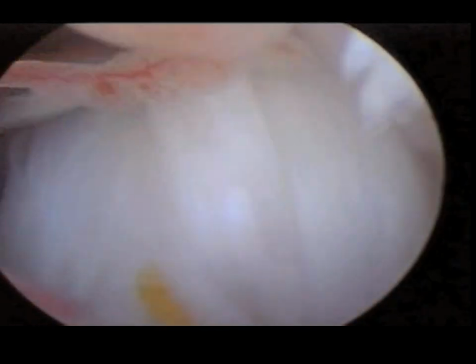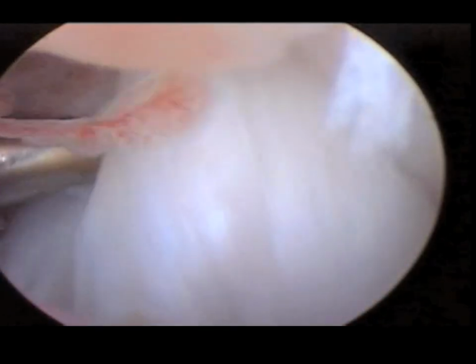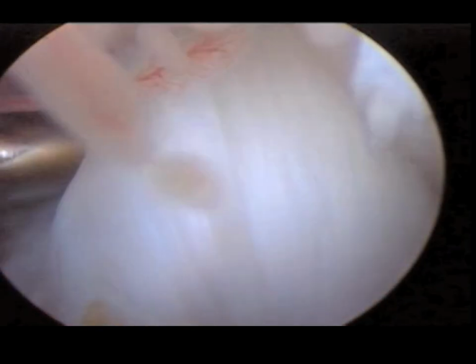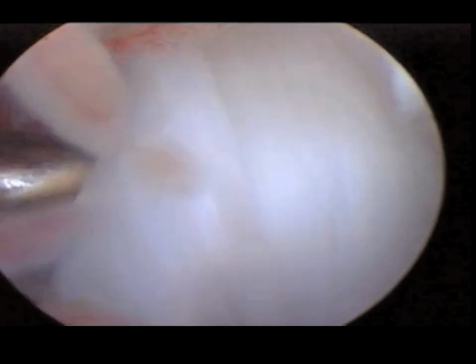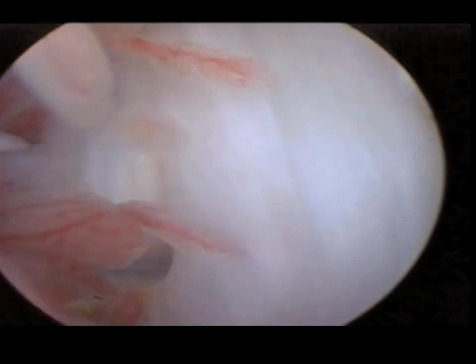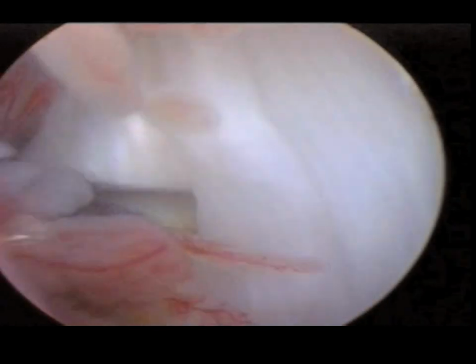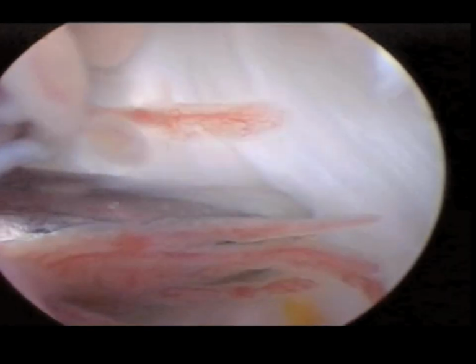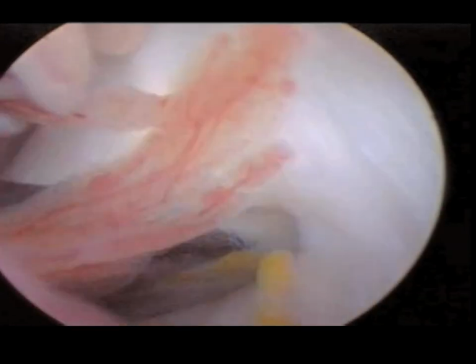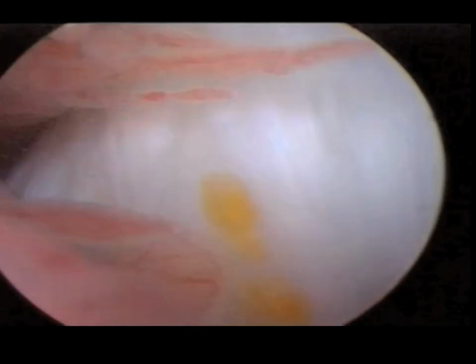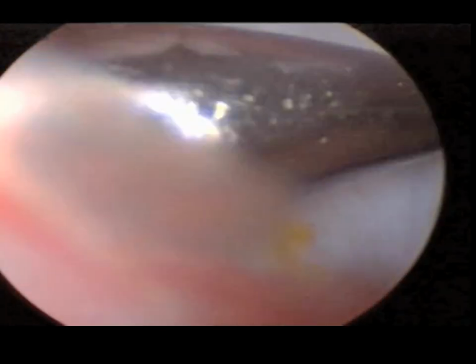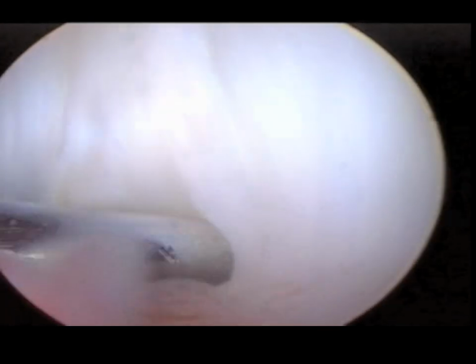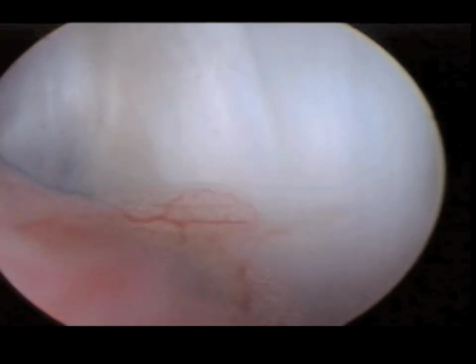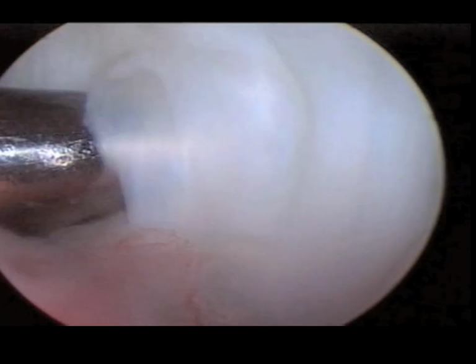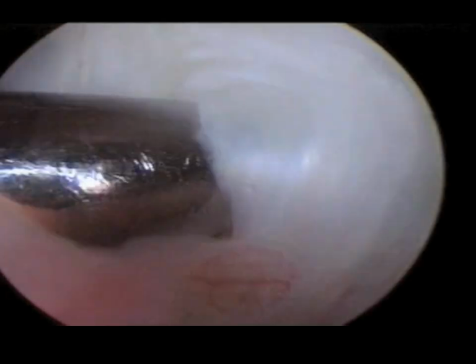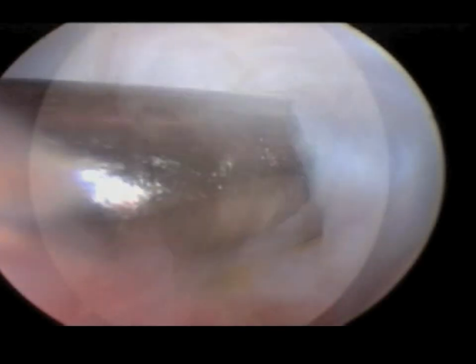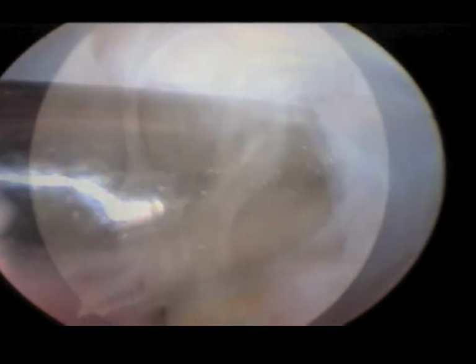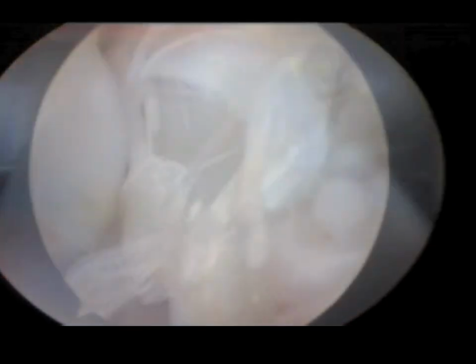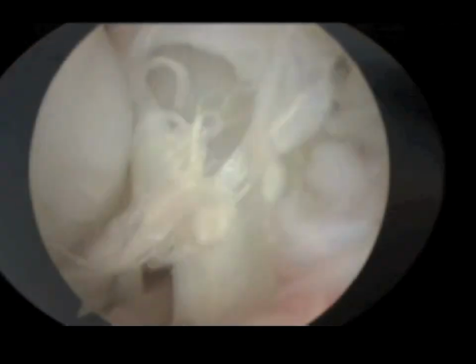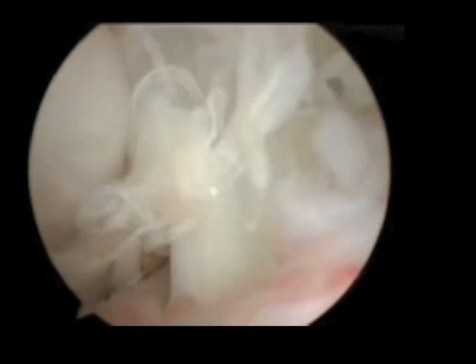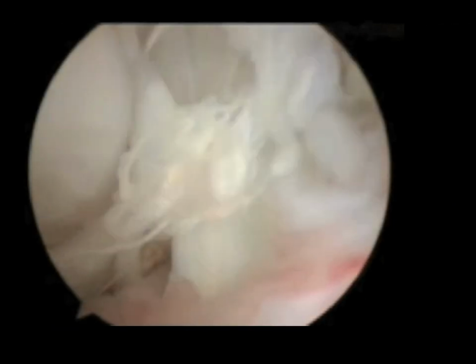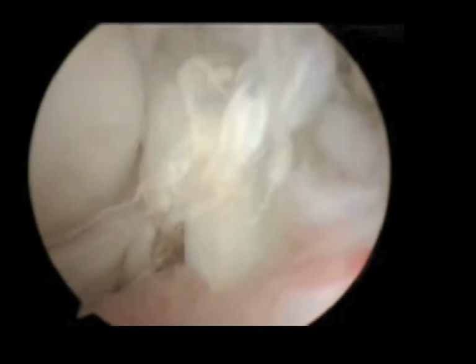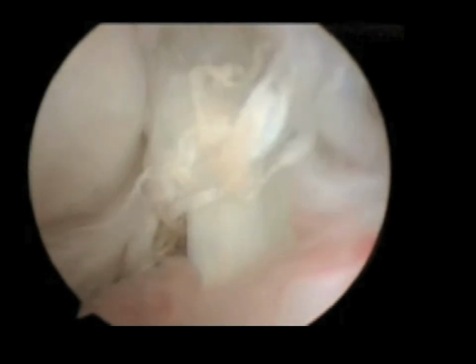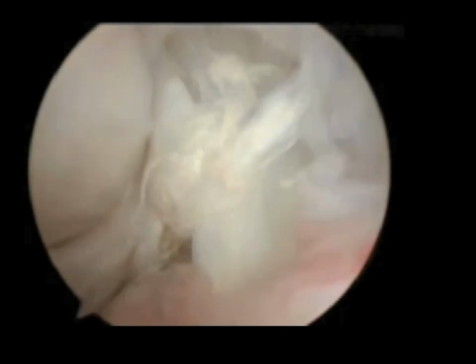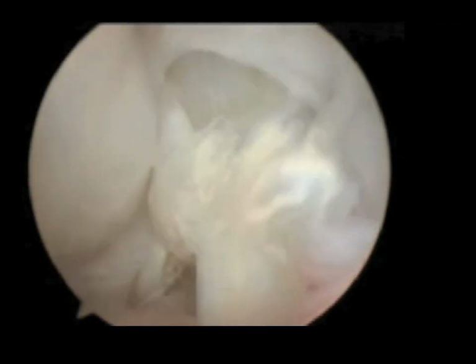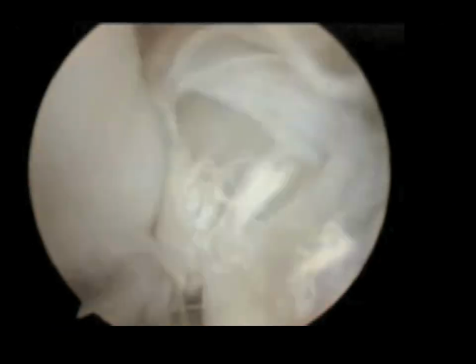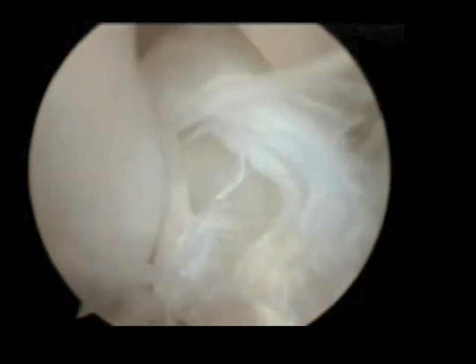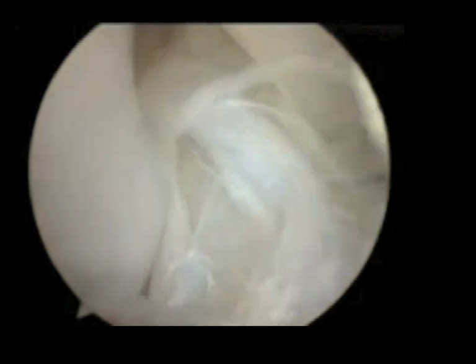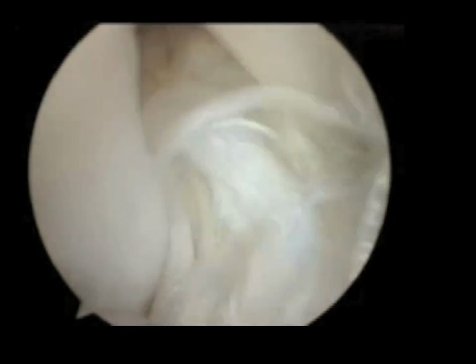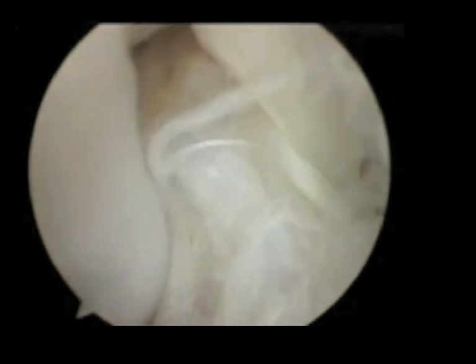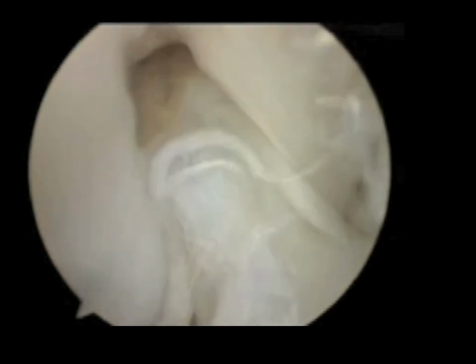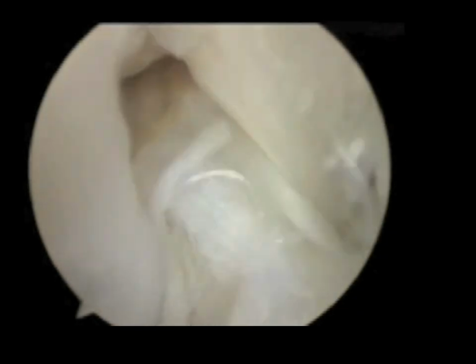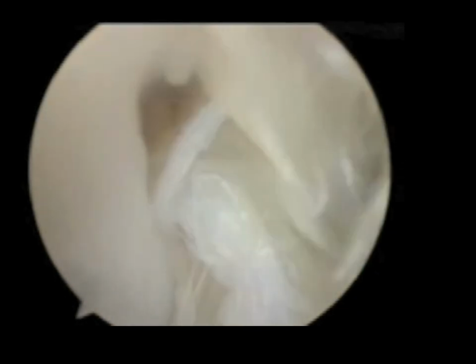They're discolored and this ligament is actually degenerating, and this ultimately will lead to fibers actually coming loose and tearing free, as we see in this partial tear.